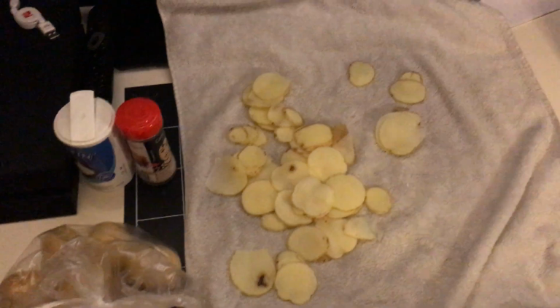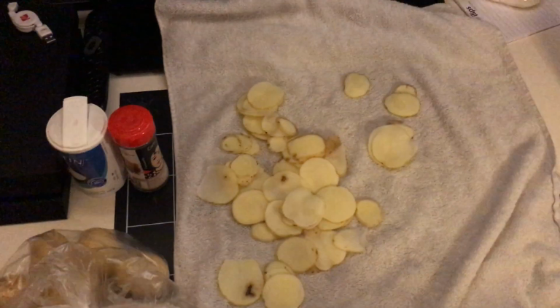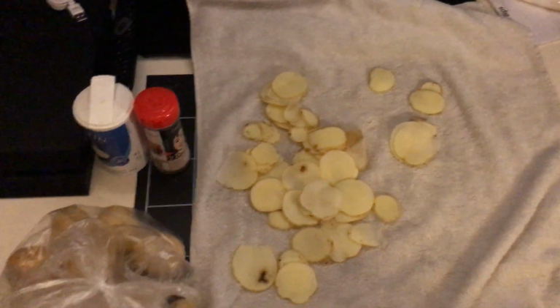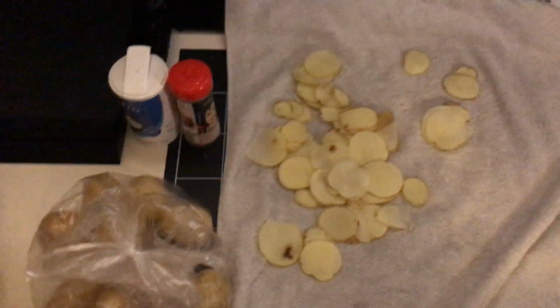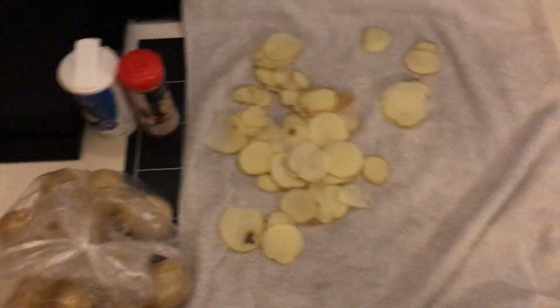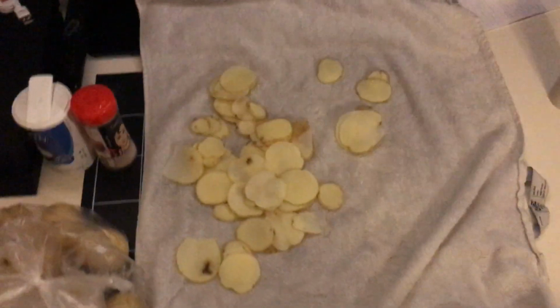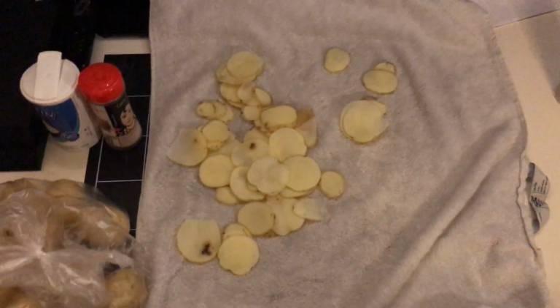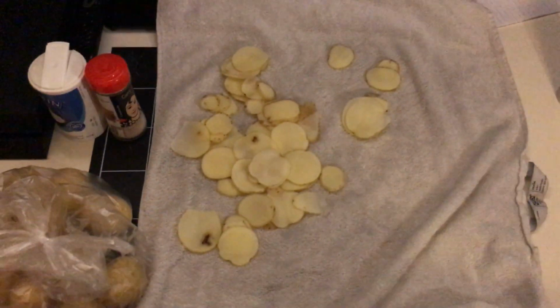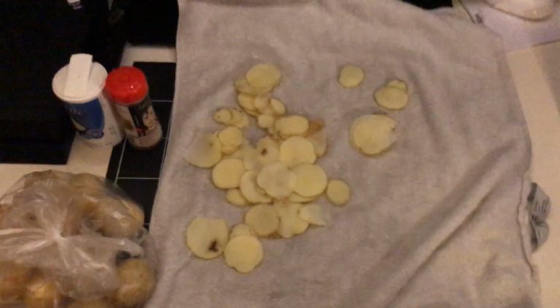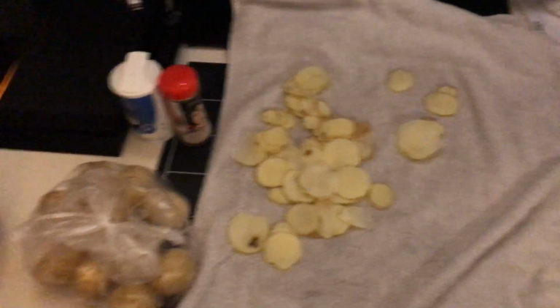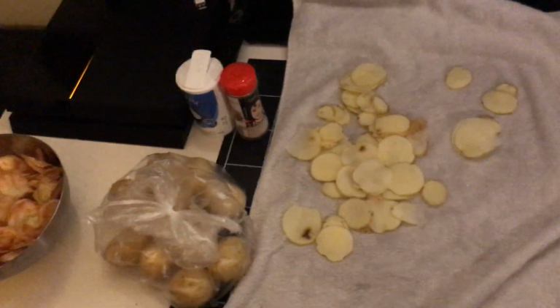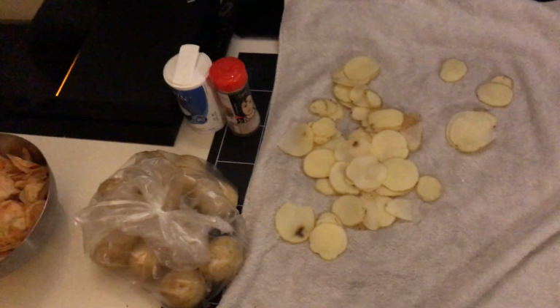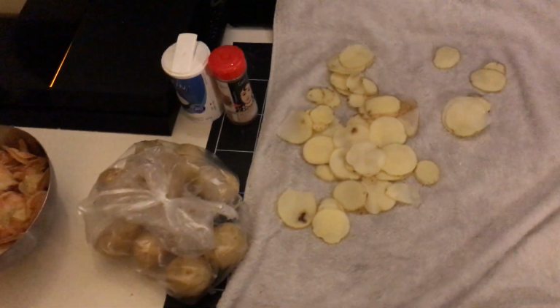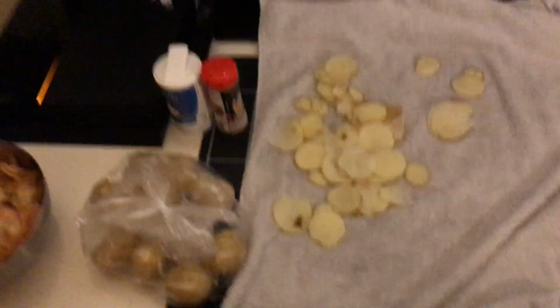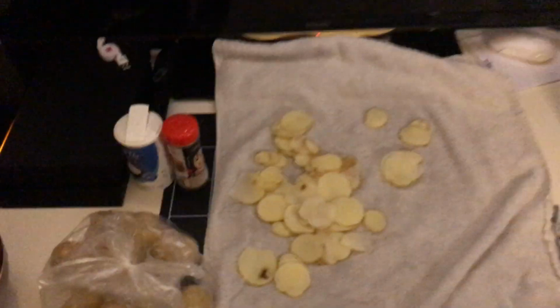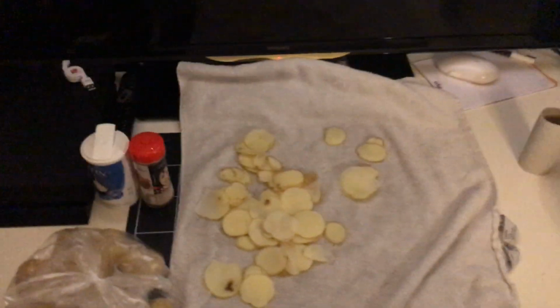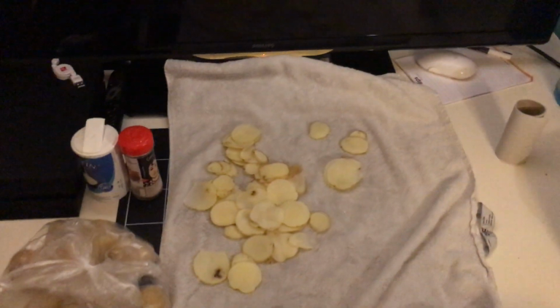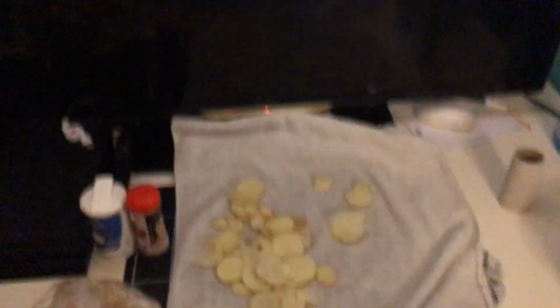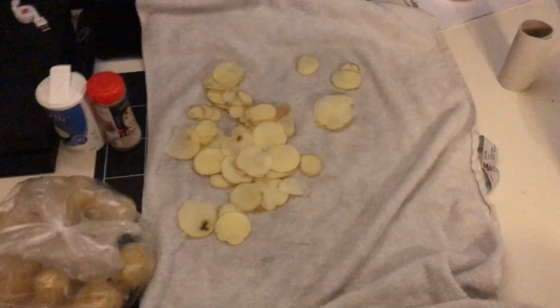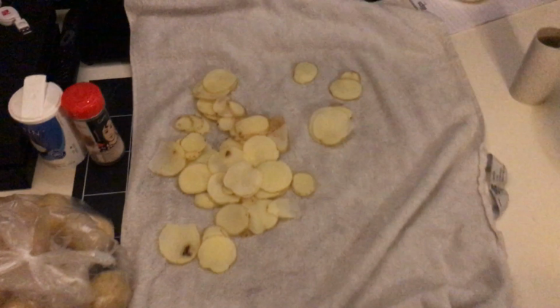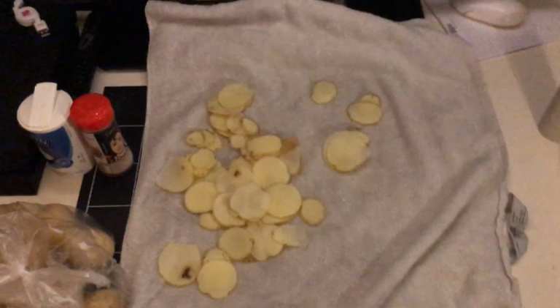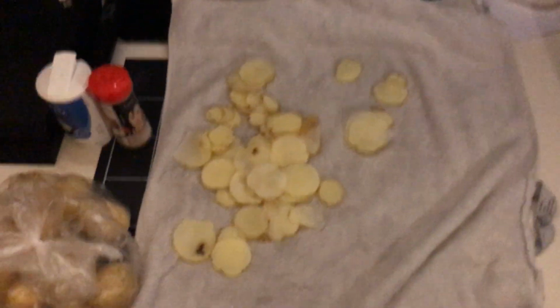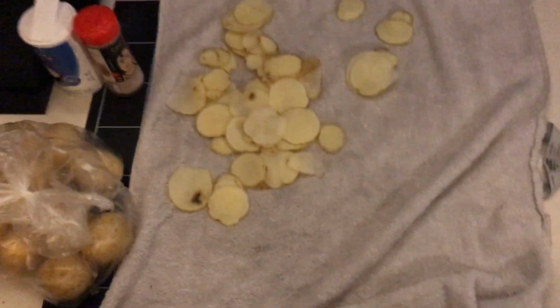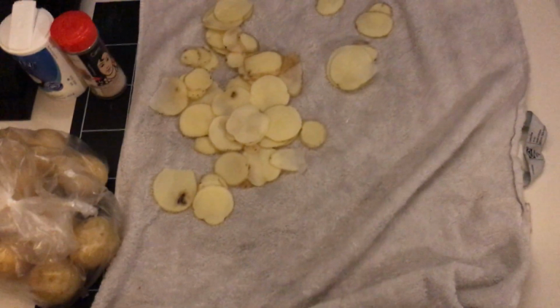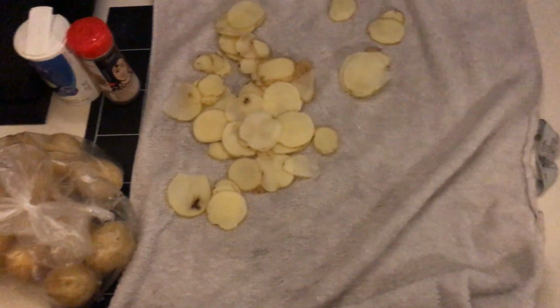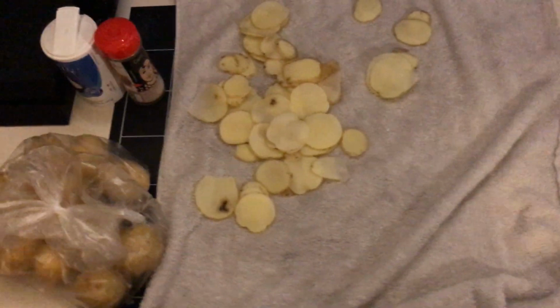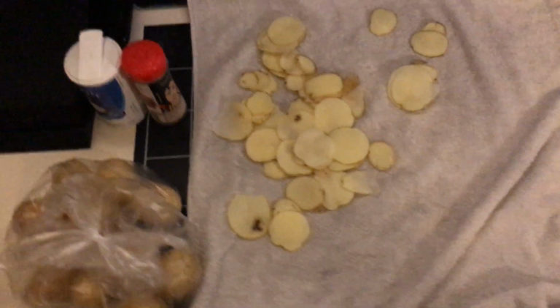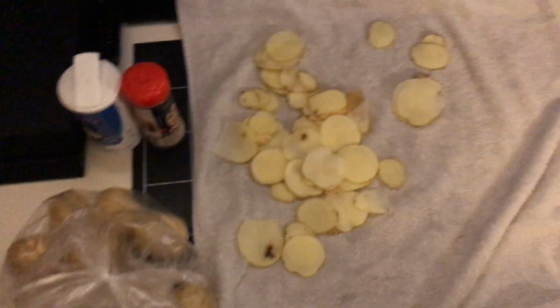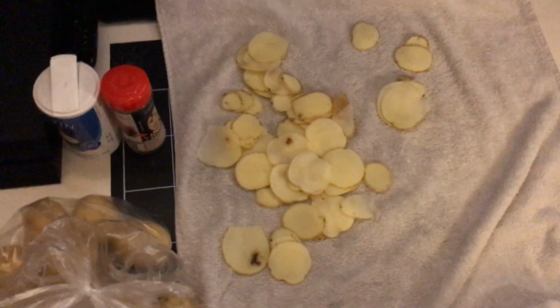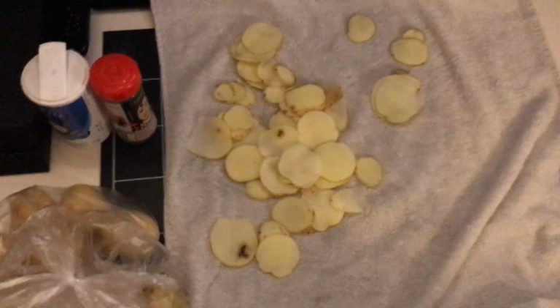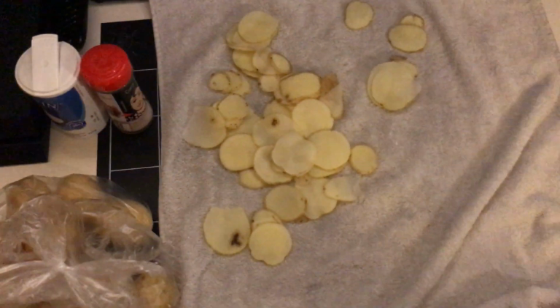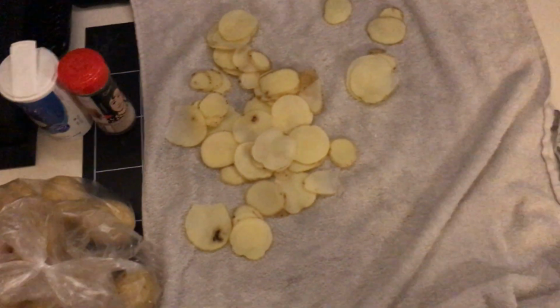Hey guys and girls, welcome back to another video on this channel. I just want to show you a simple way to make potato chips at home.